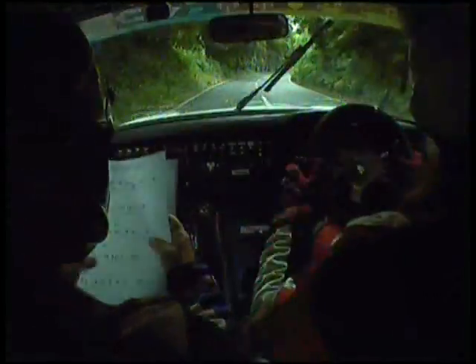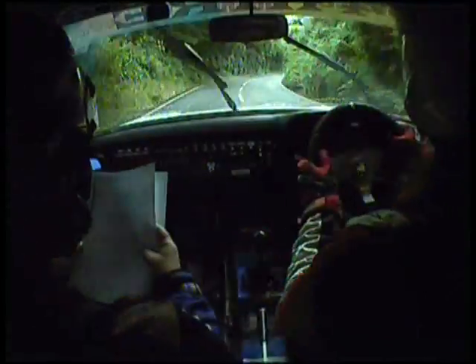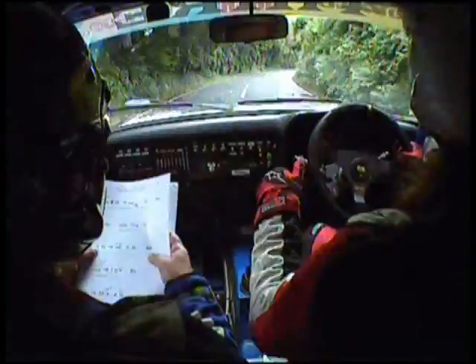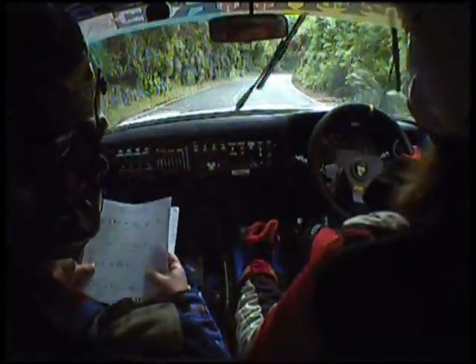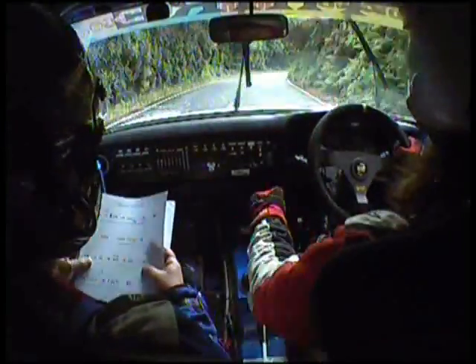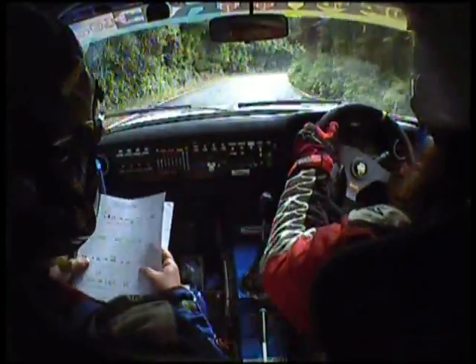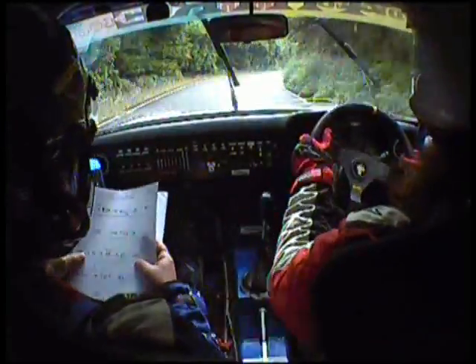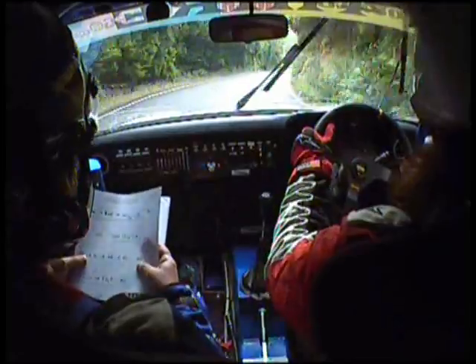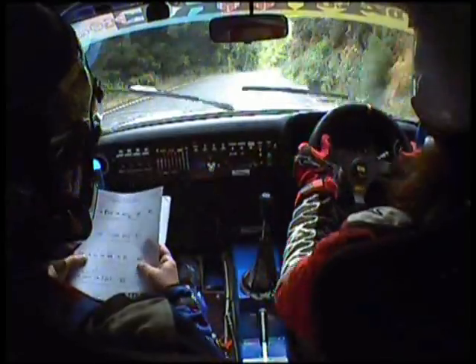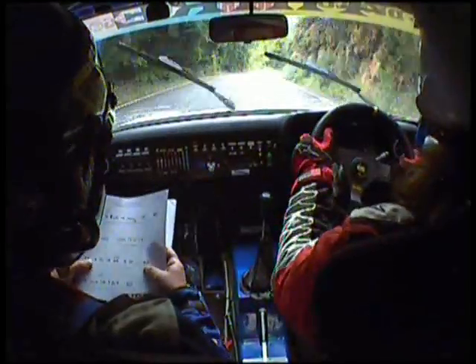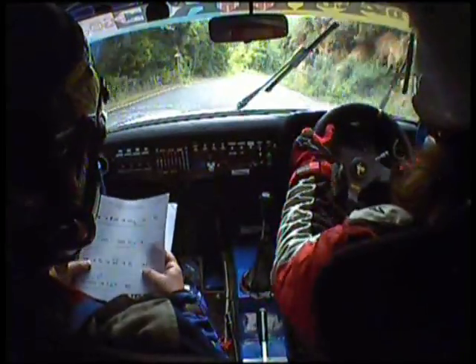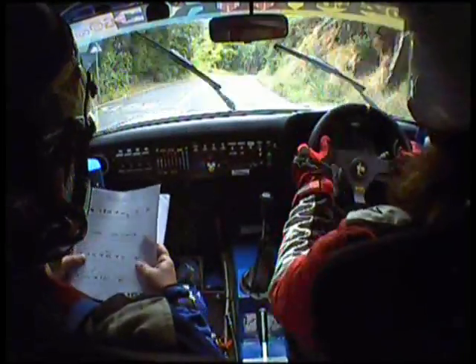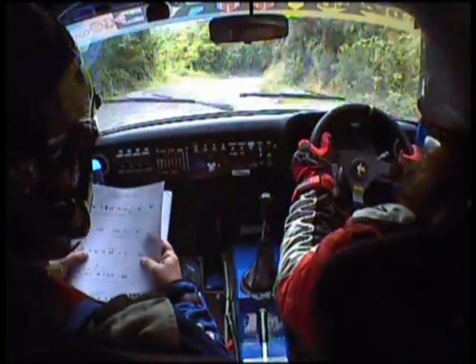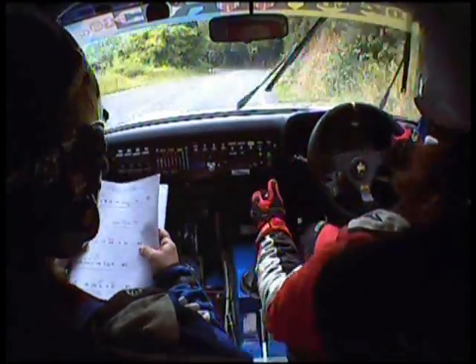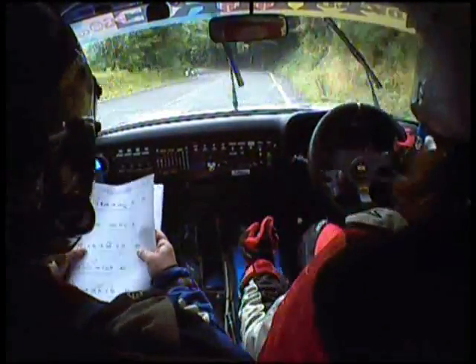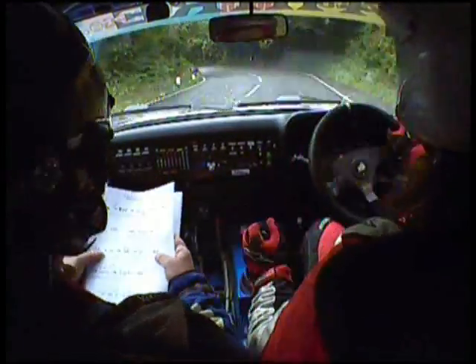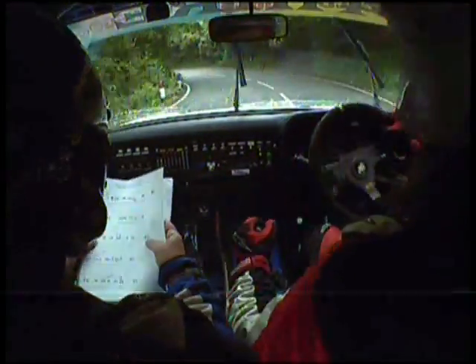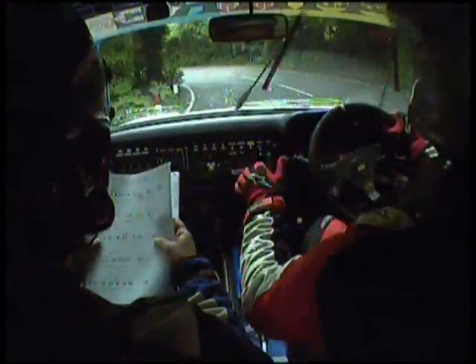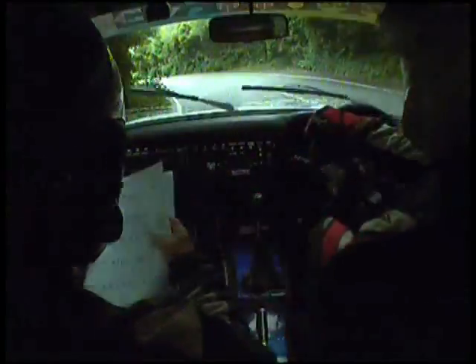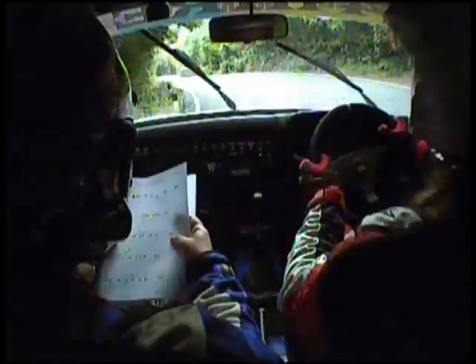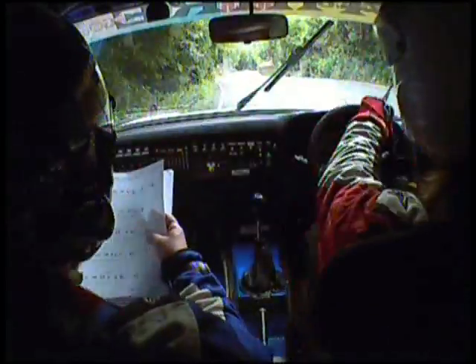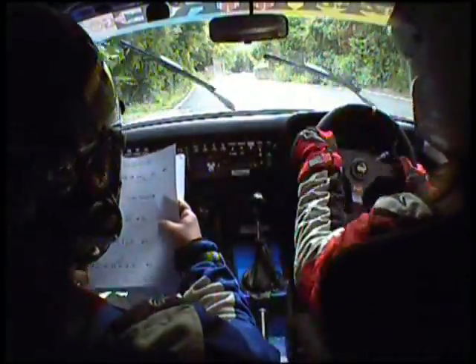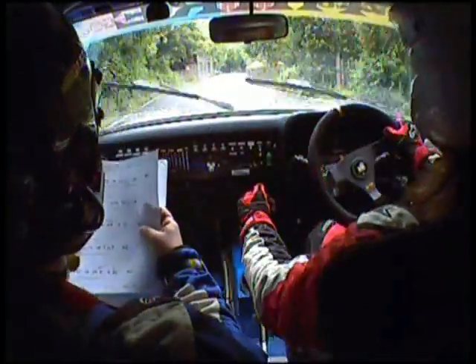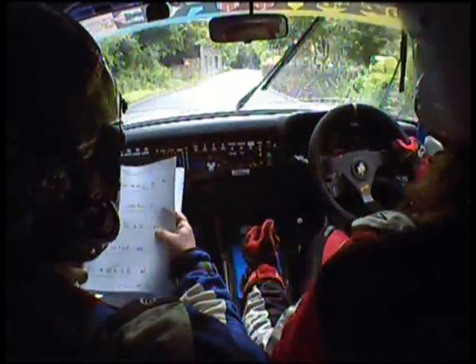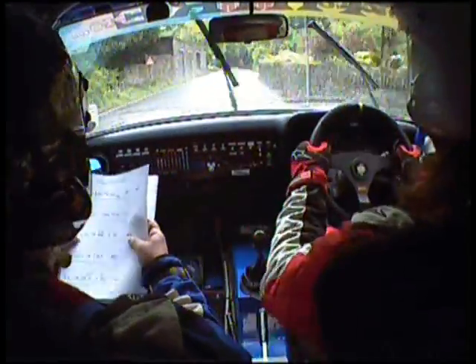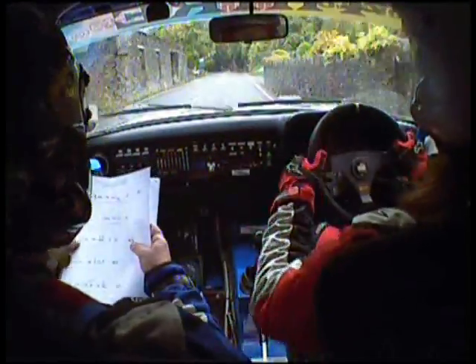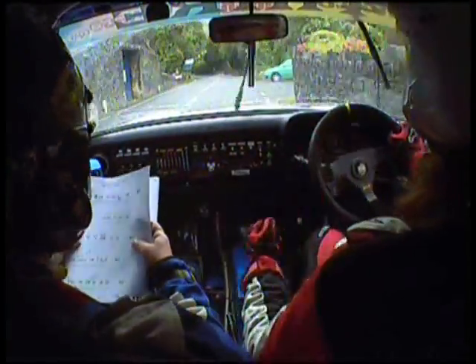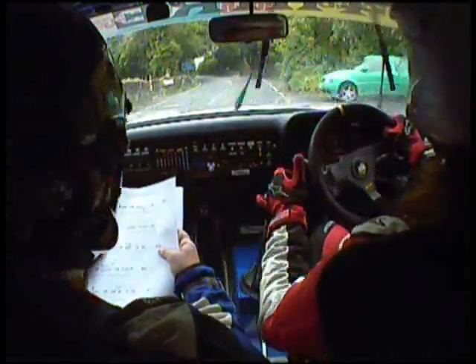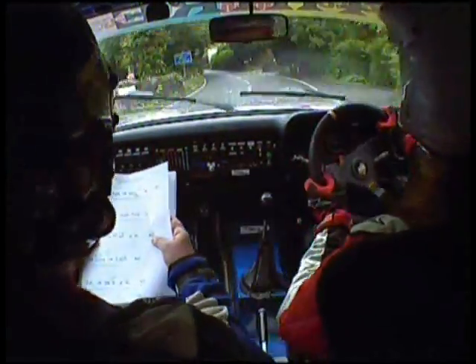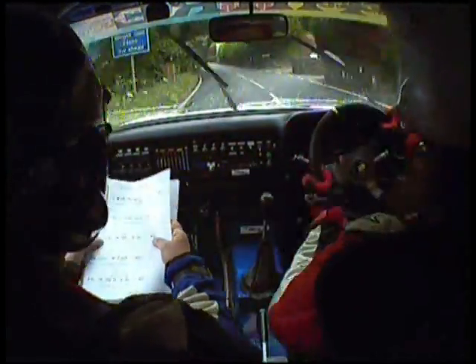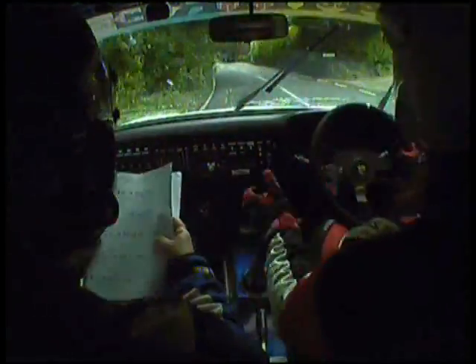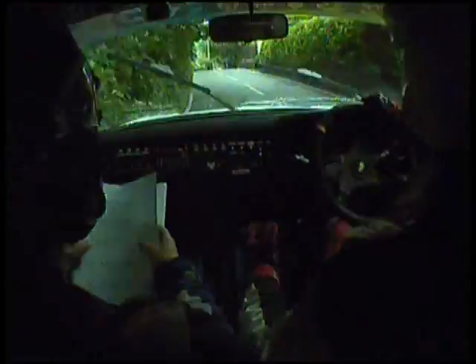Into caution, 2 left plus, 2 left plus. There you go. 60, 4 left, into 2 right camber tightens, and 5 left, don't cut.